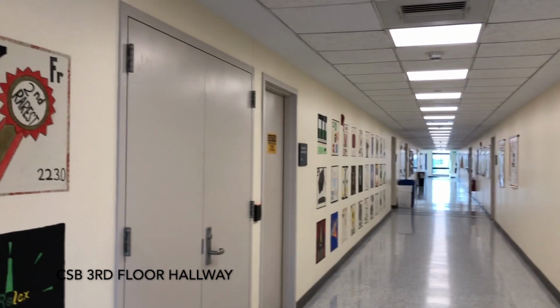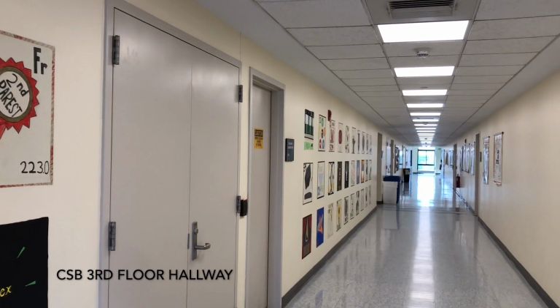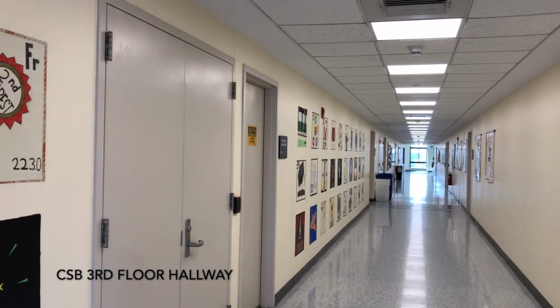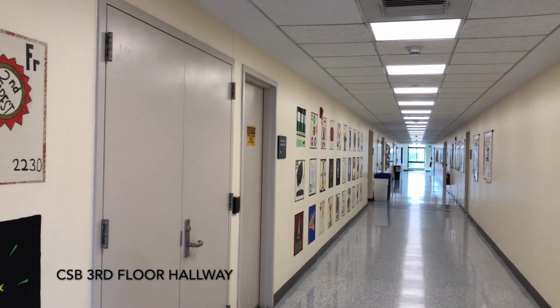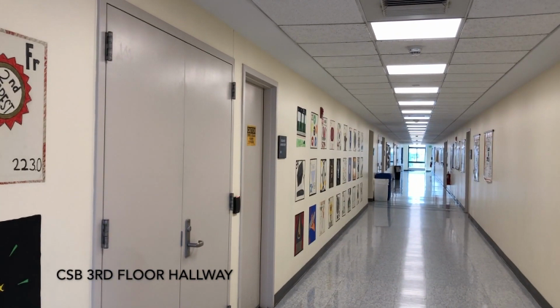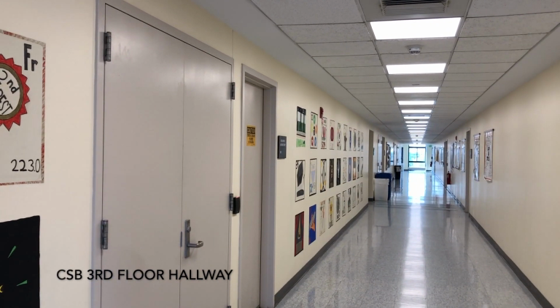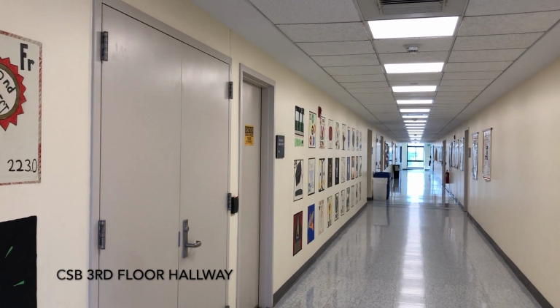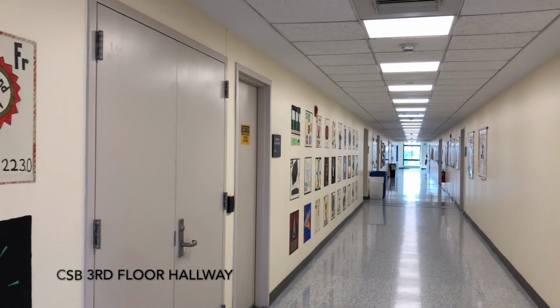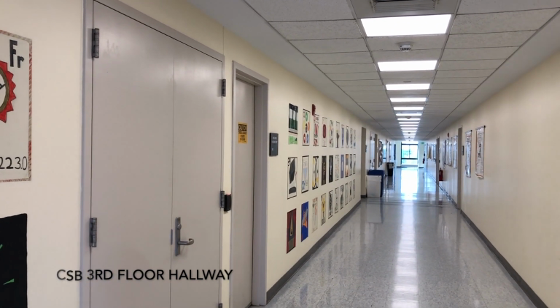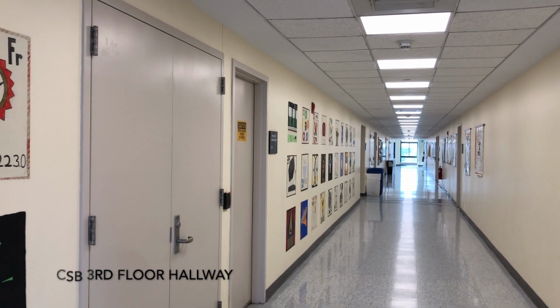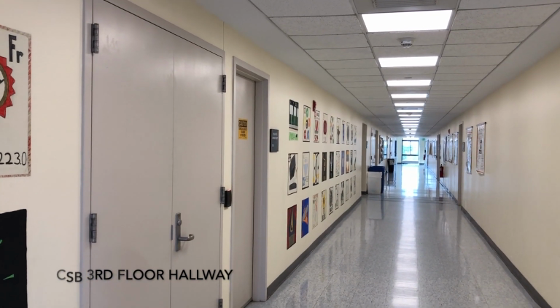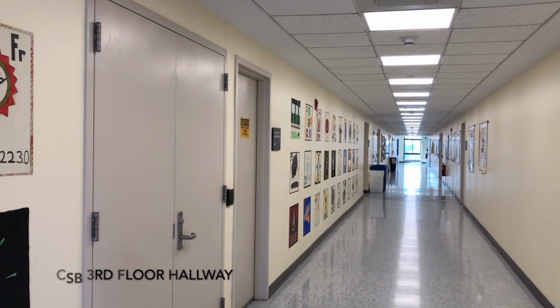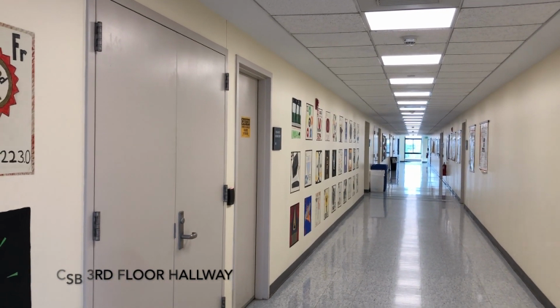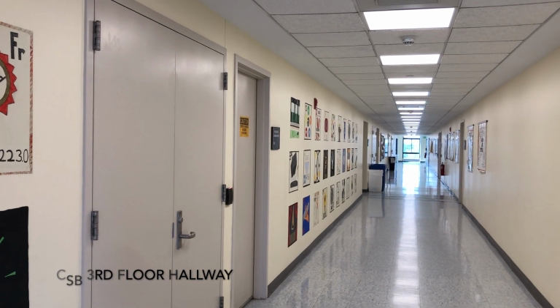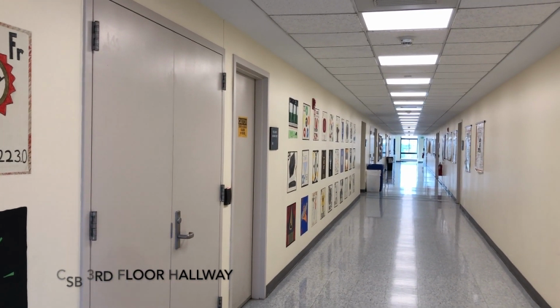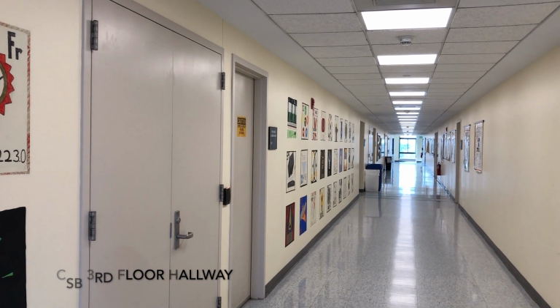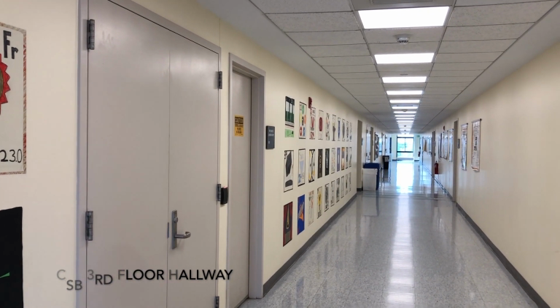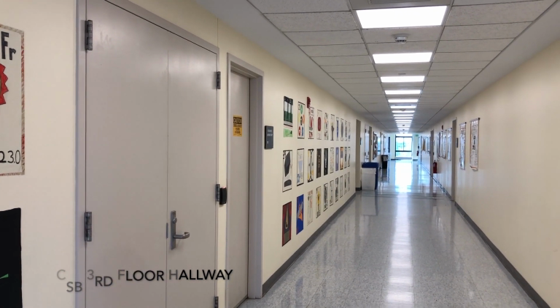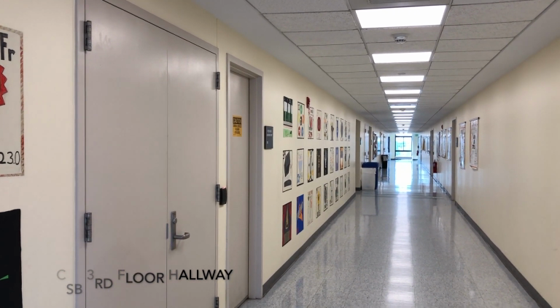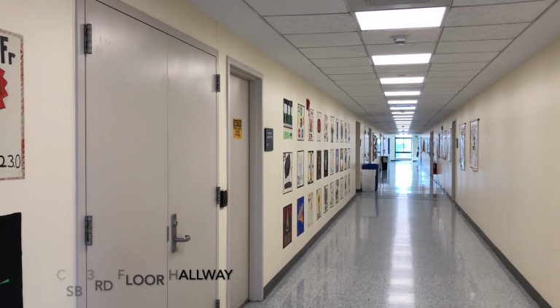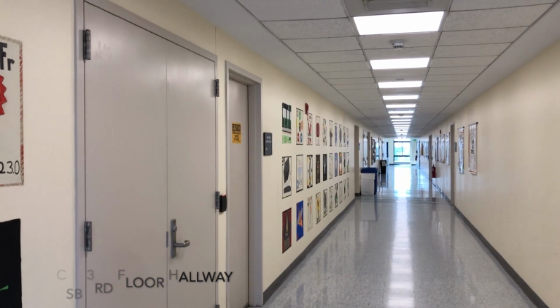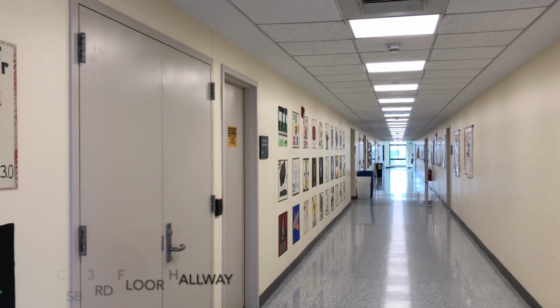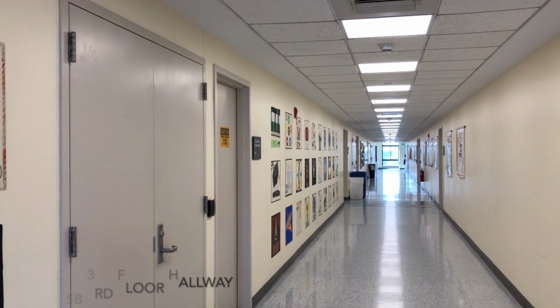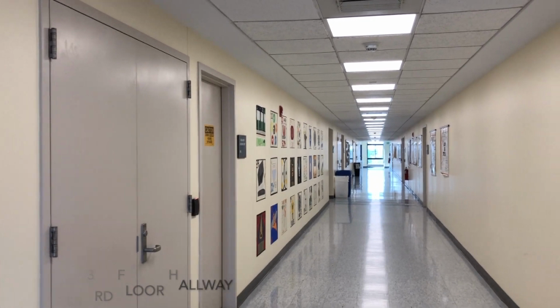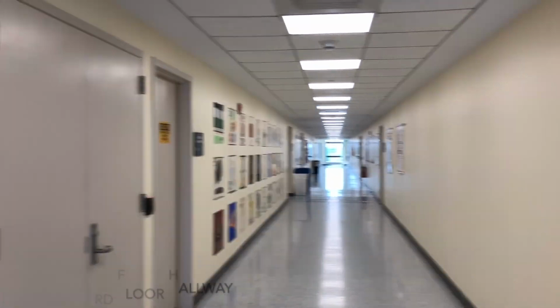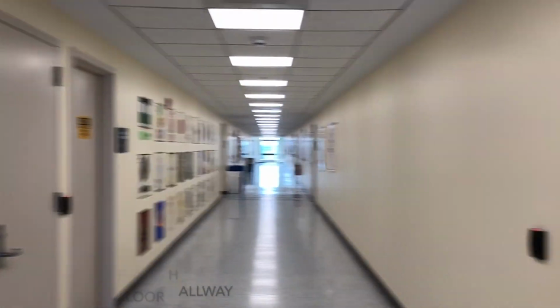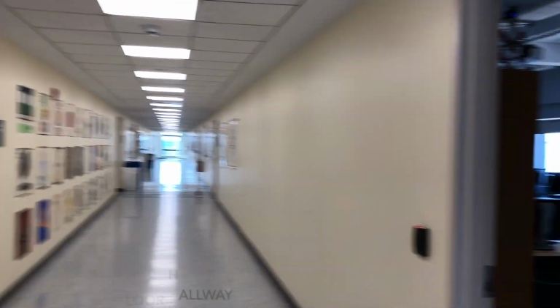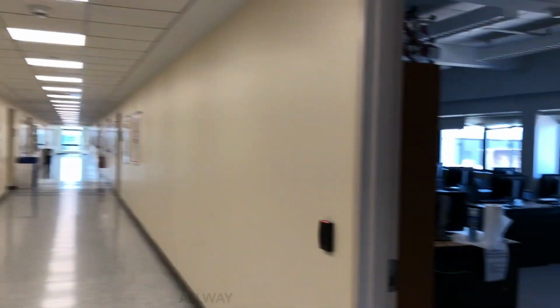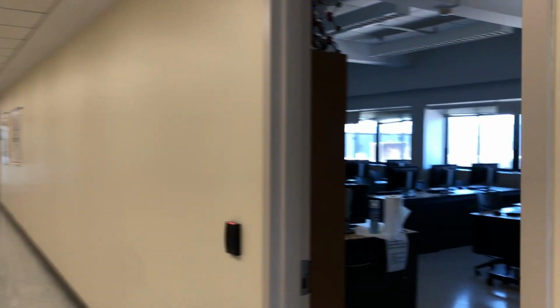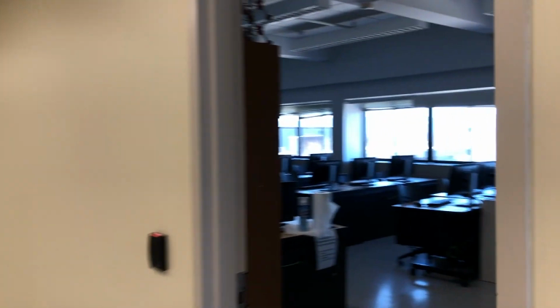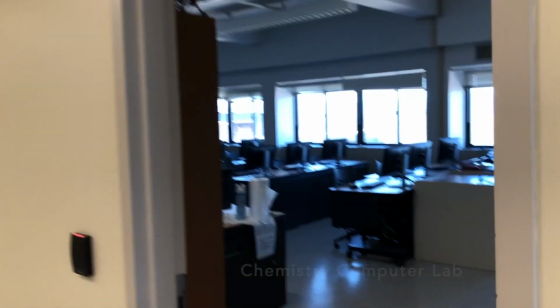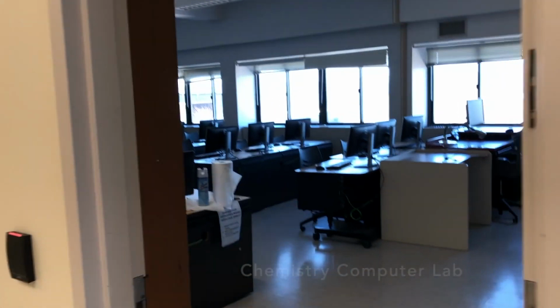Looking down the hall, on the right side is all of our classroom lab space, office space, and then the left will be lab. So we're just going to take a tour through here.